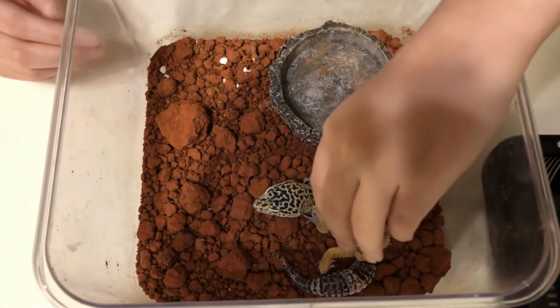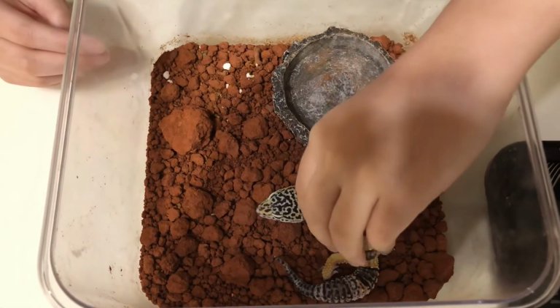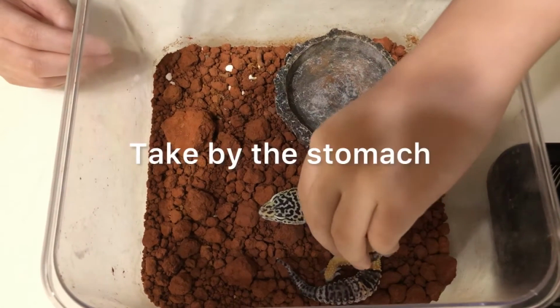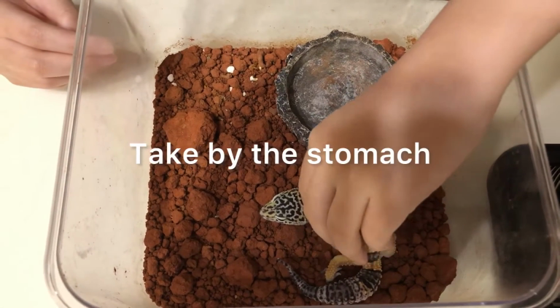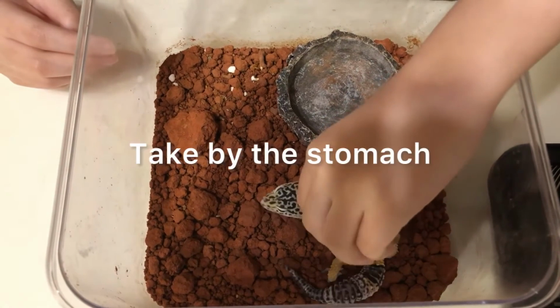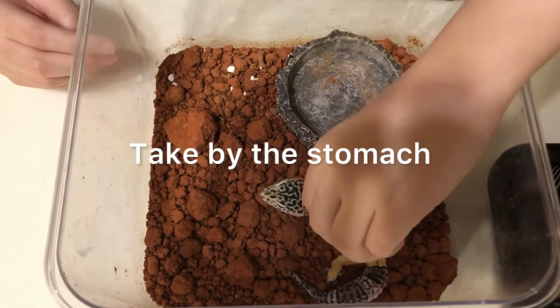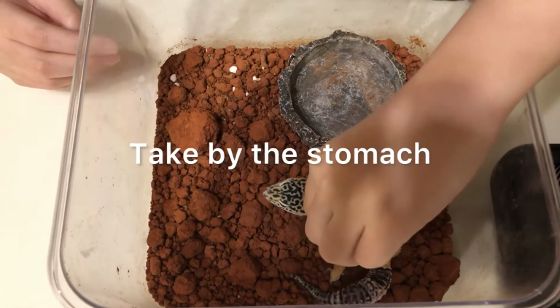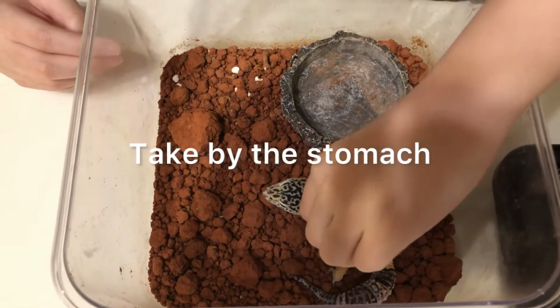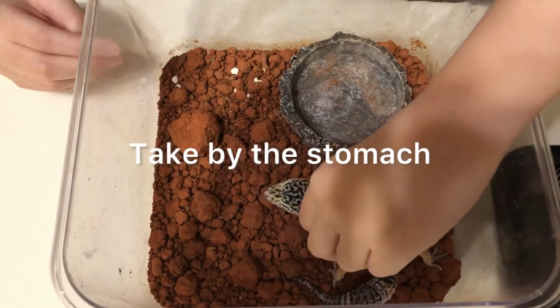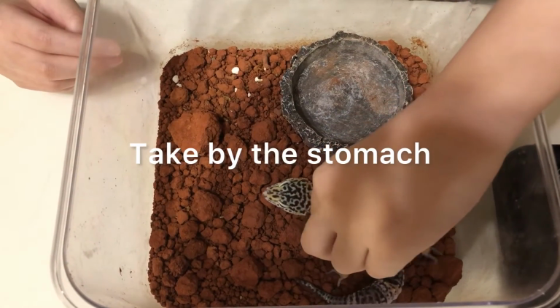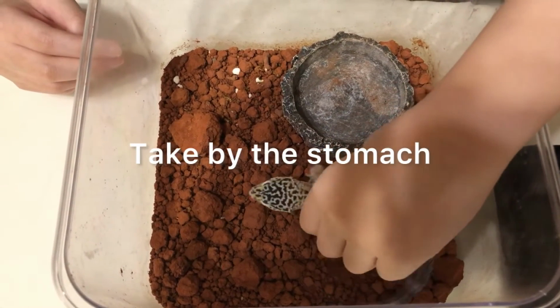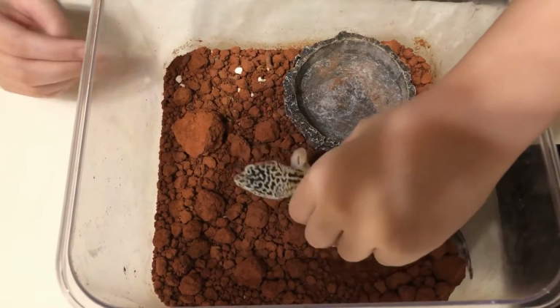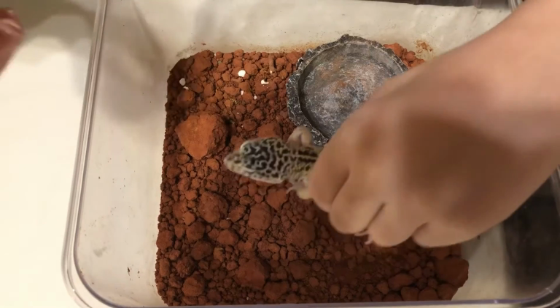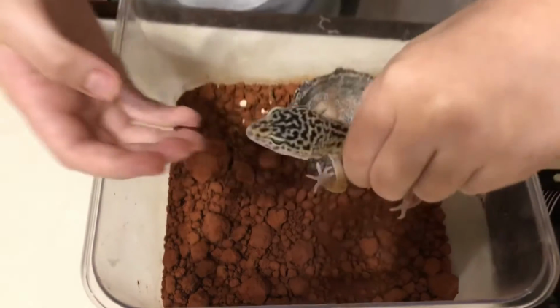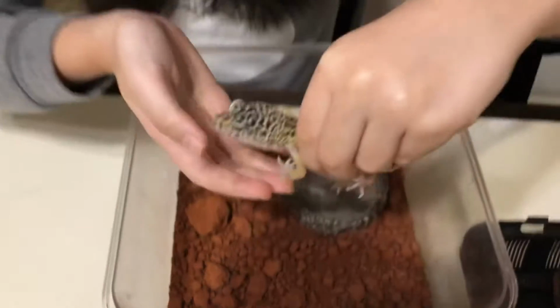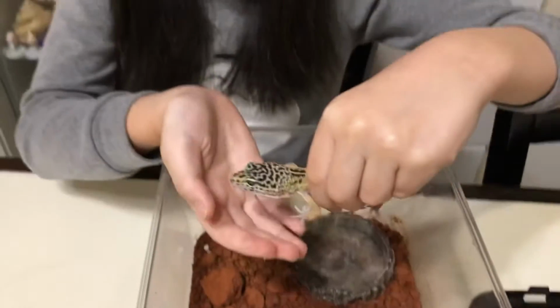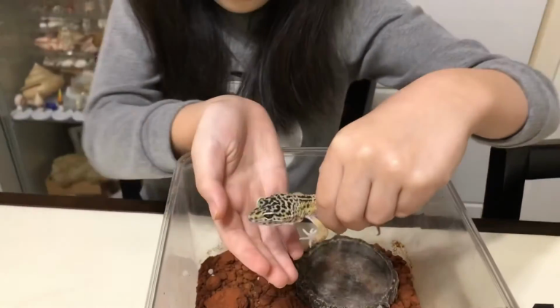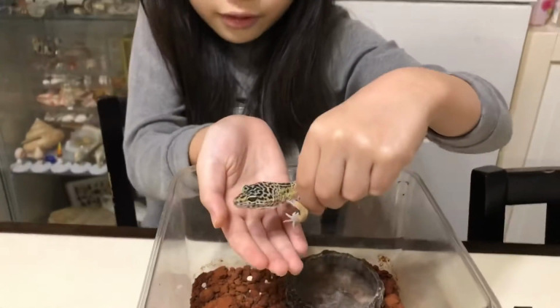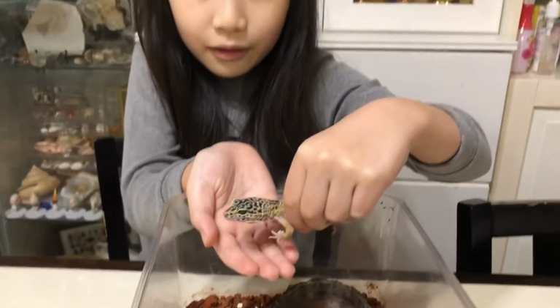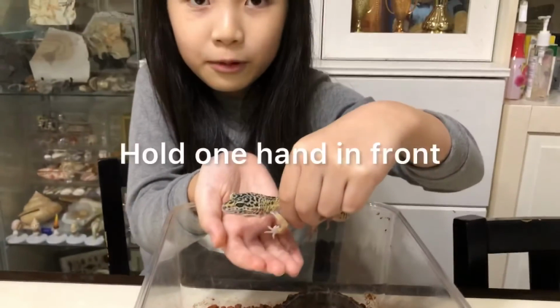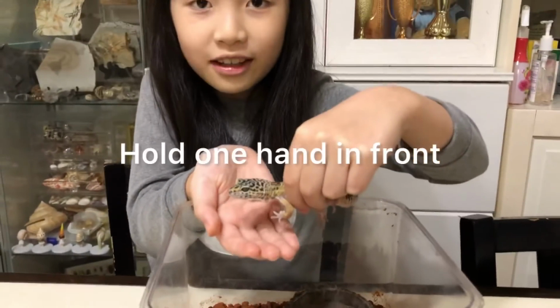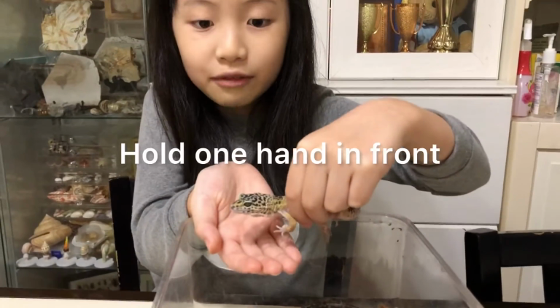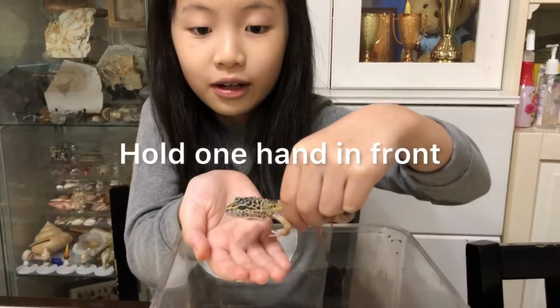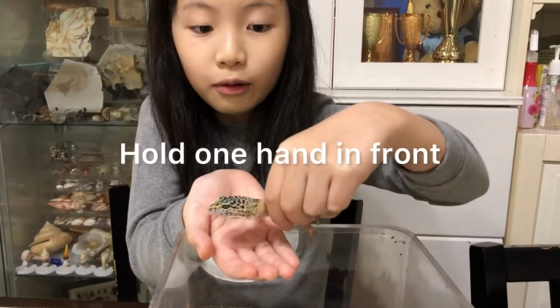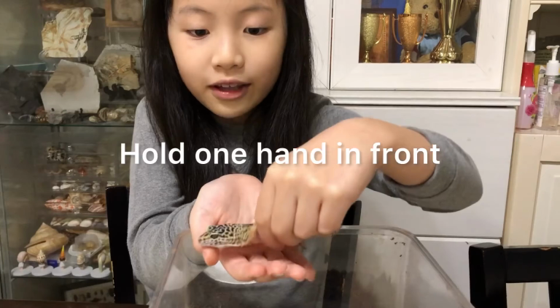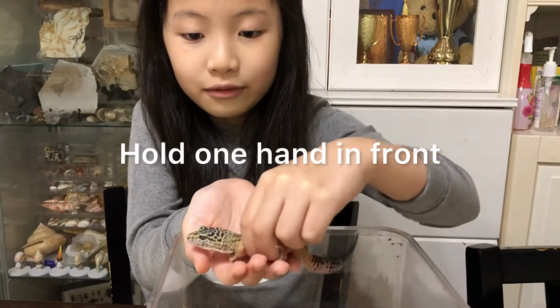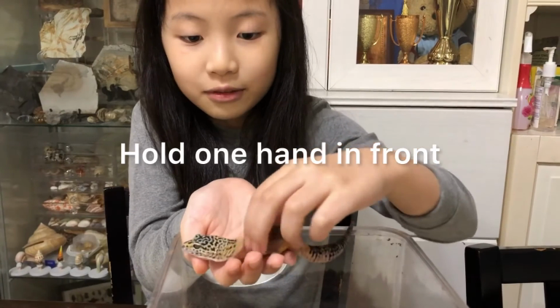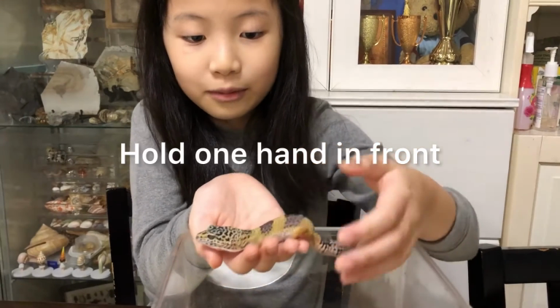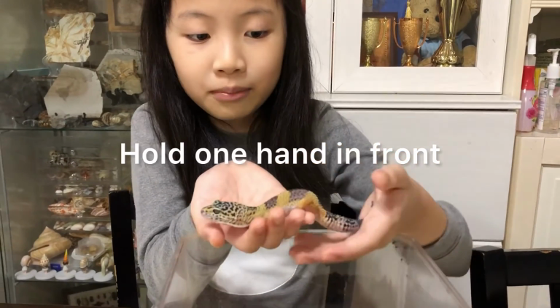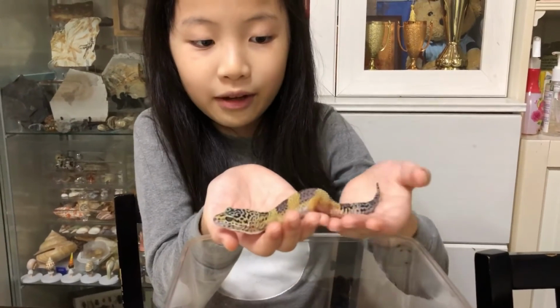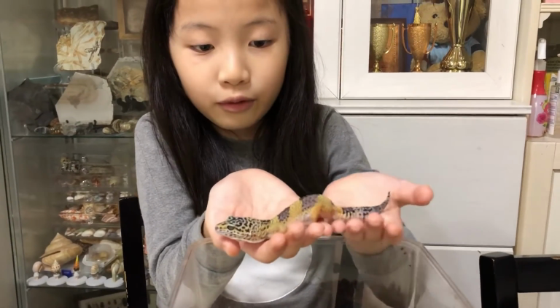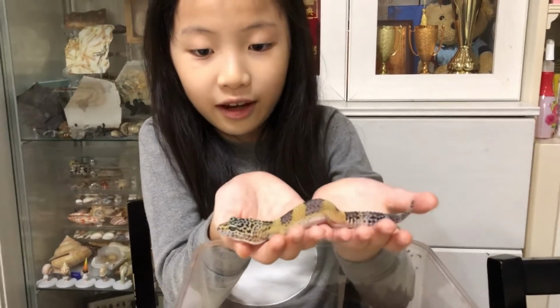Thirdly, you have to take it by the stomach so it won't hurt. My fourth point is that you have to hold one hand in front so that it won't jump away or fall down.